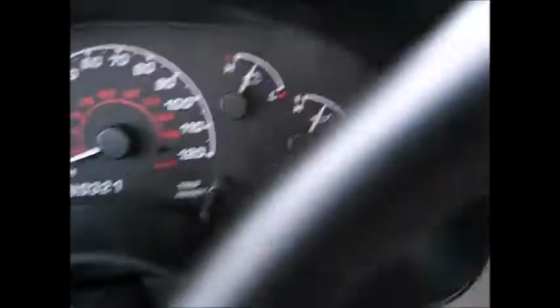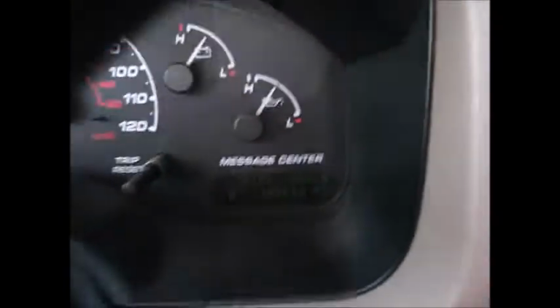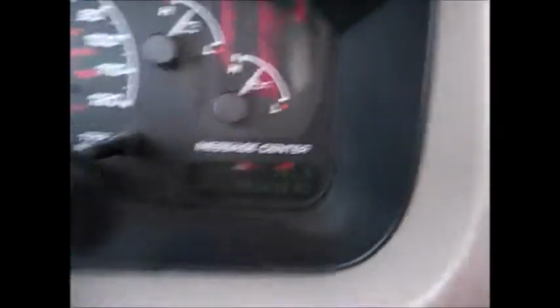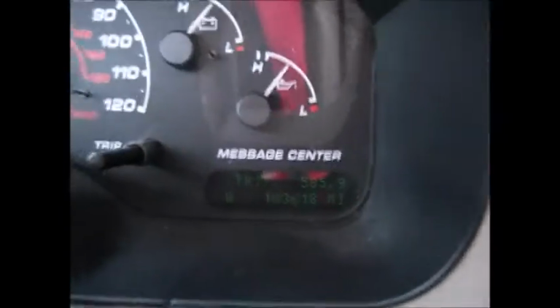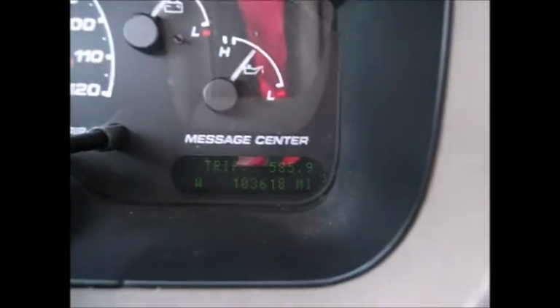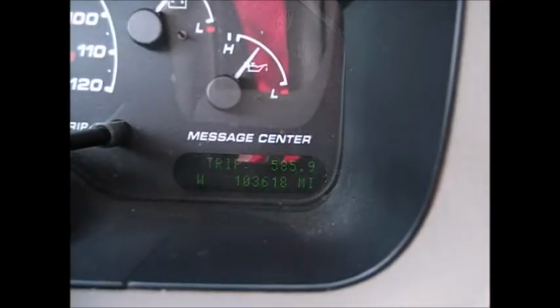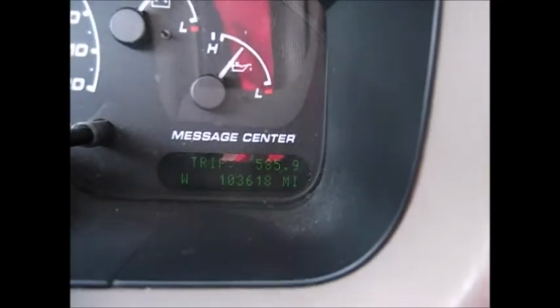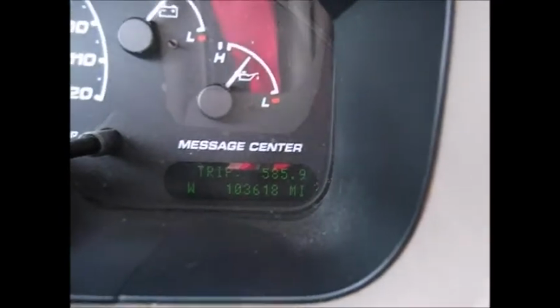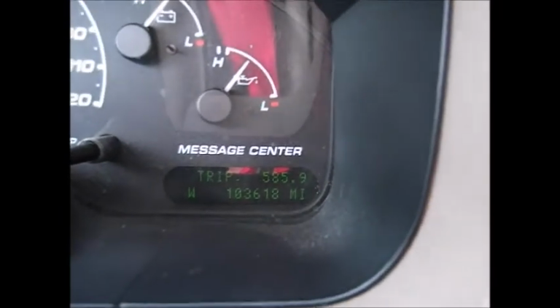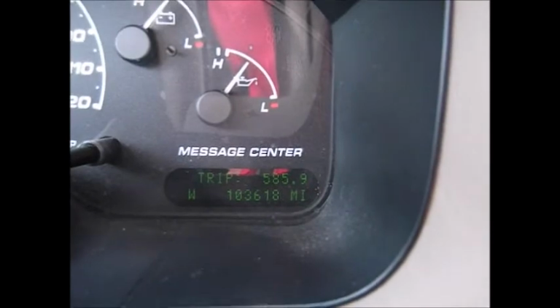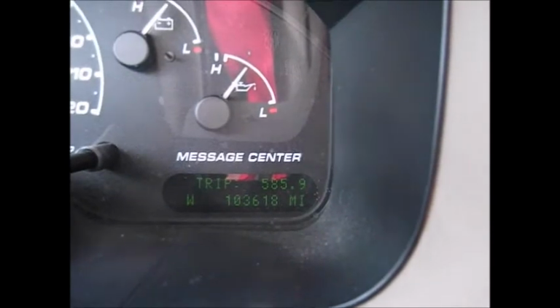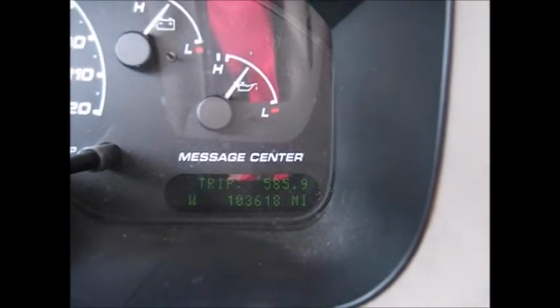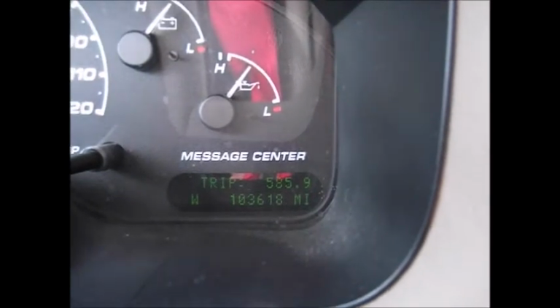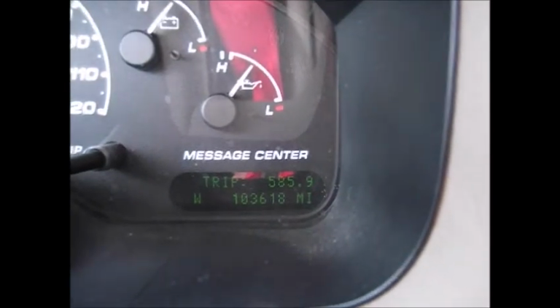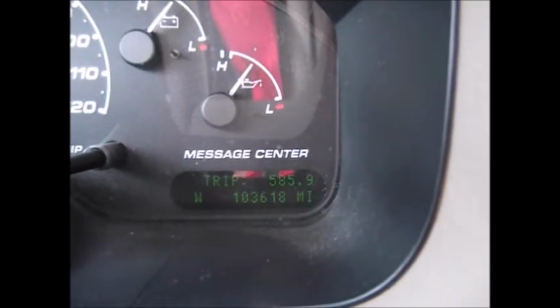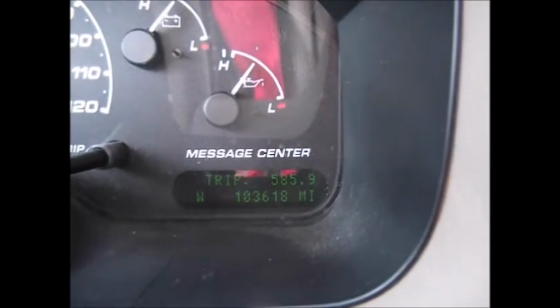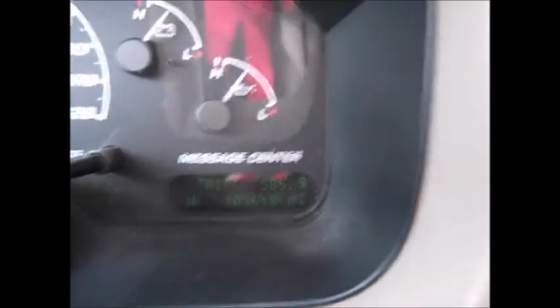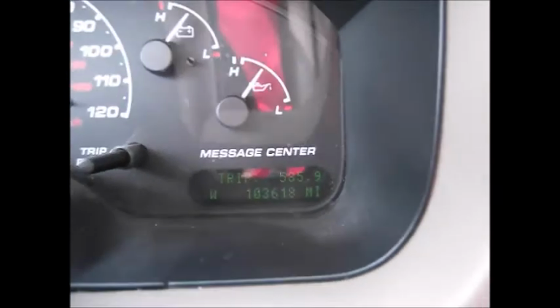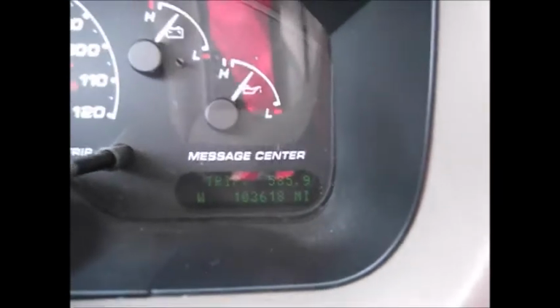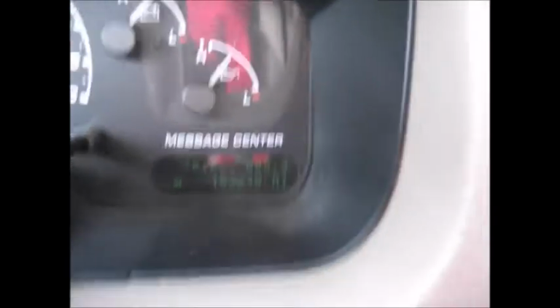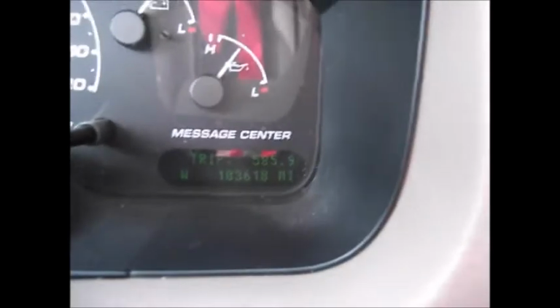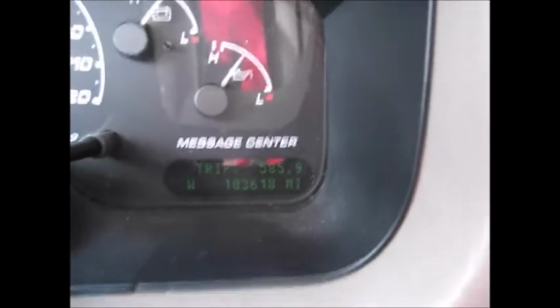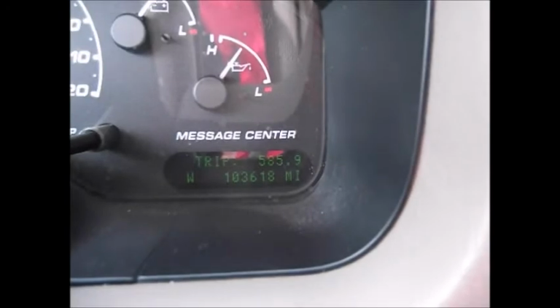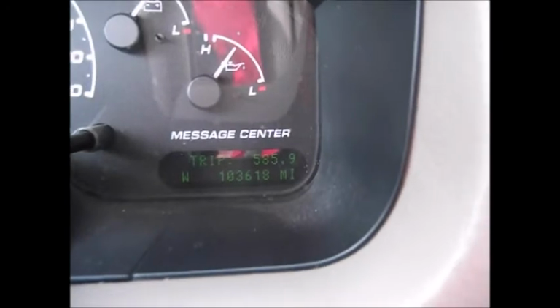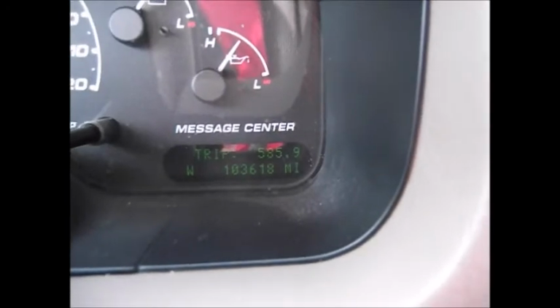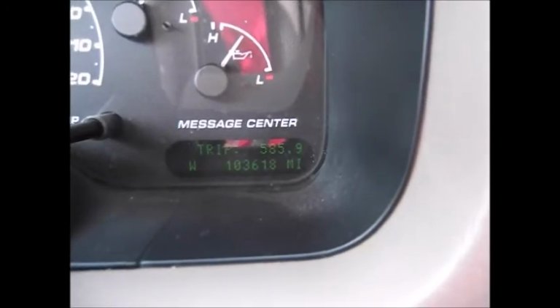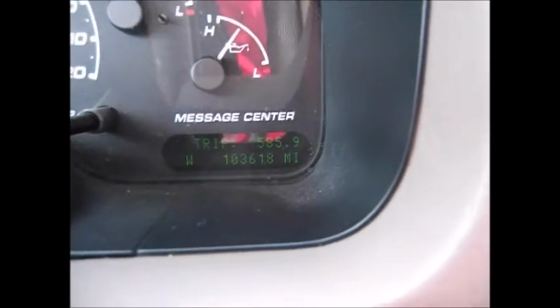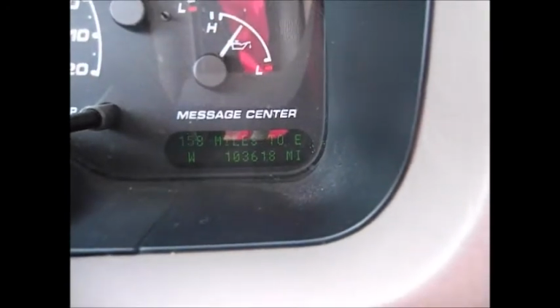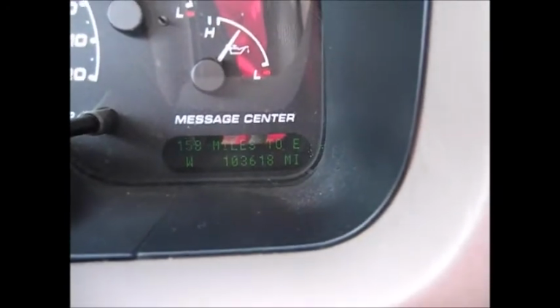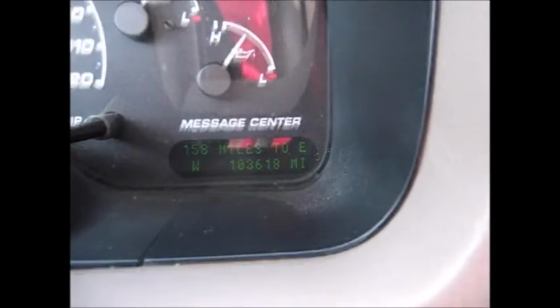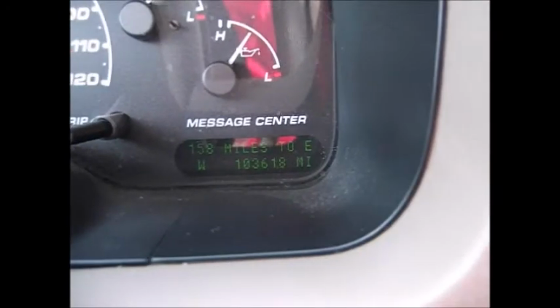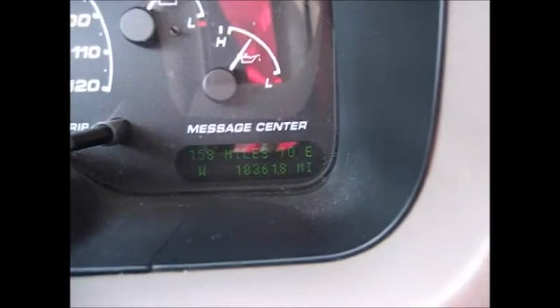Currently just over 100,000 miles at 103,618 miles. It'll also tell you average miles per gallon, distance until empty, and when you need to get your oil changes — things like that.